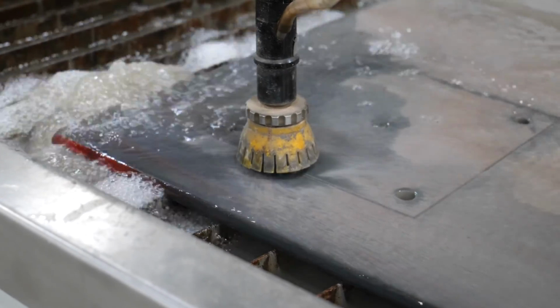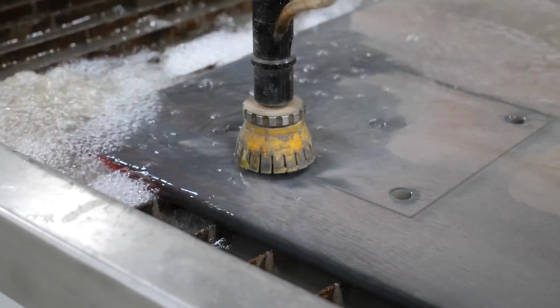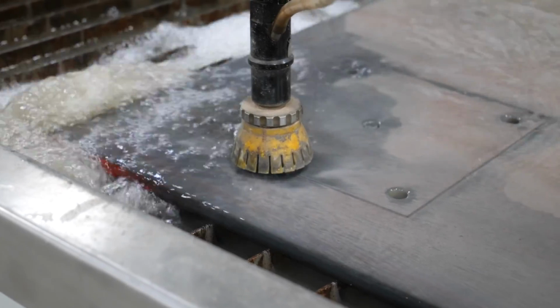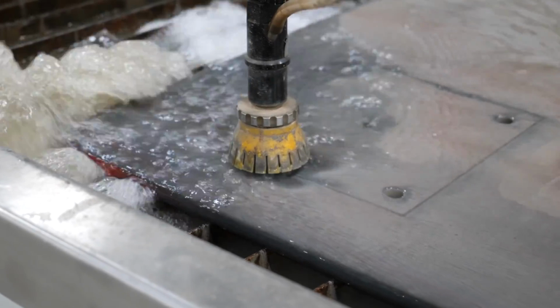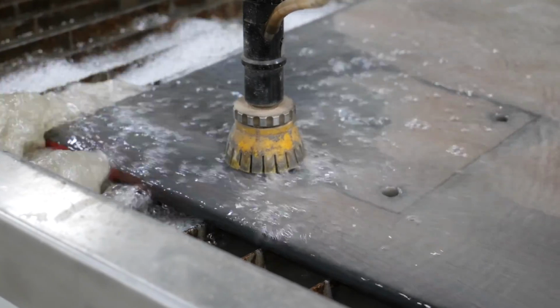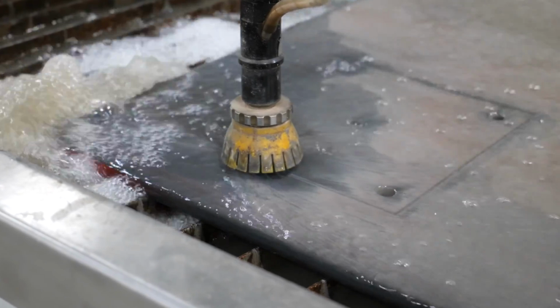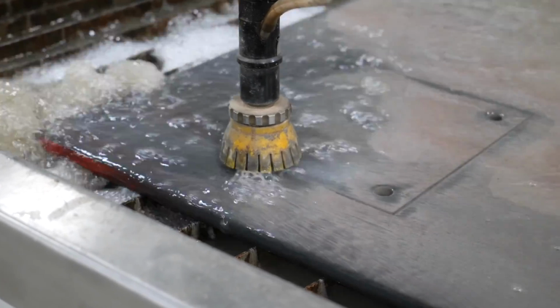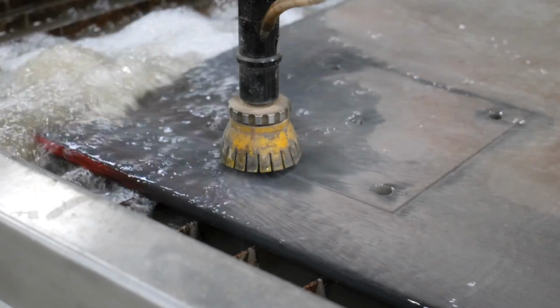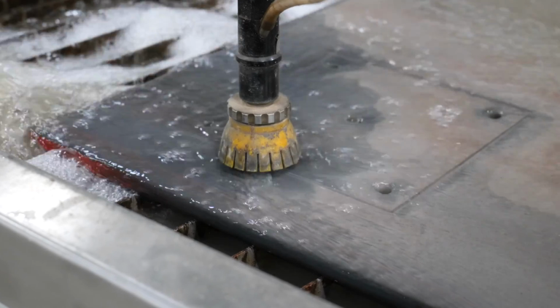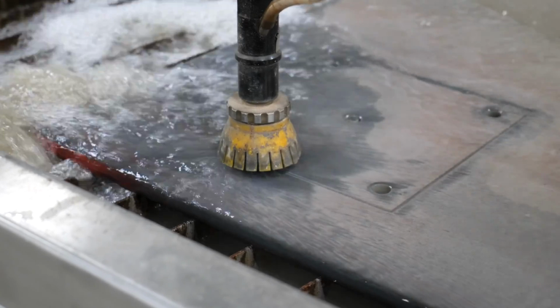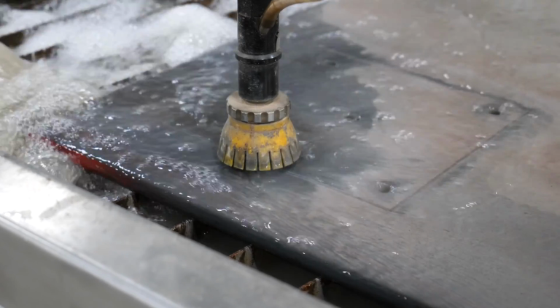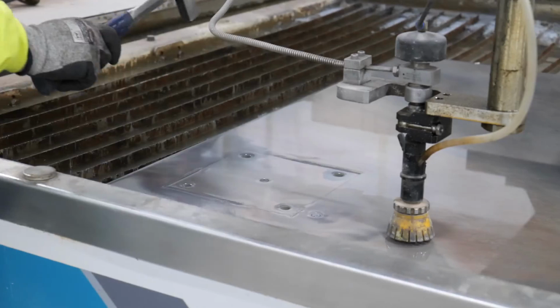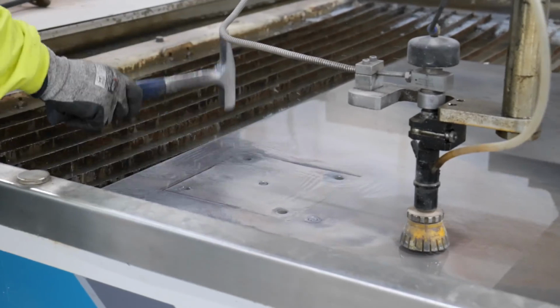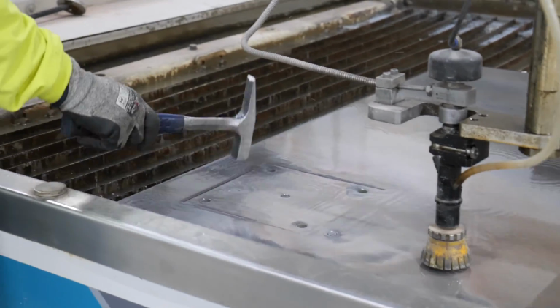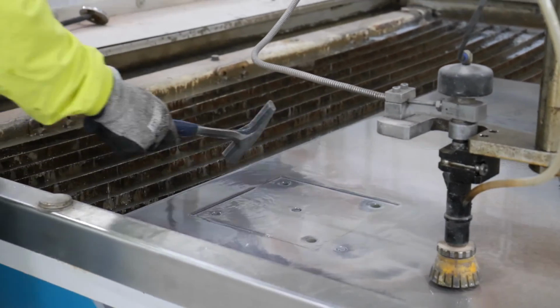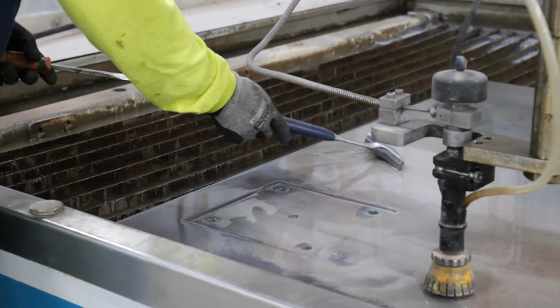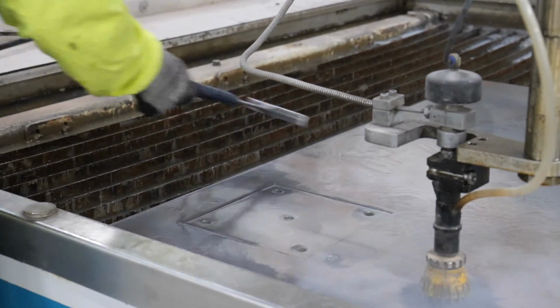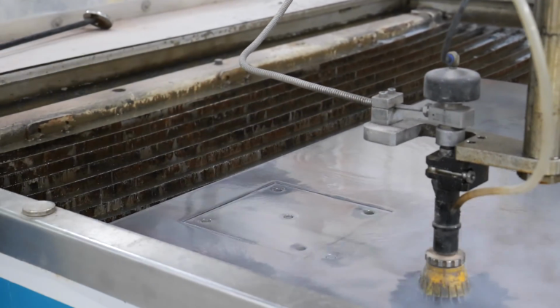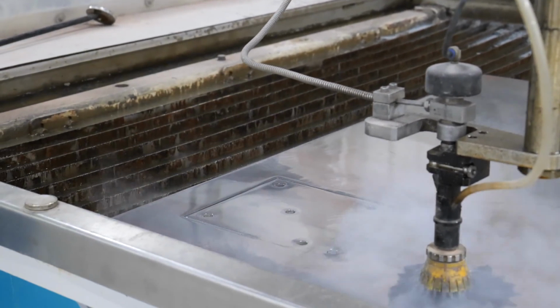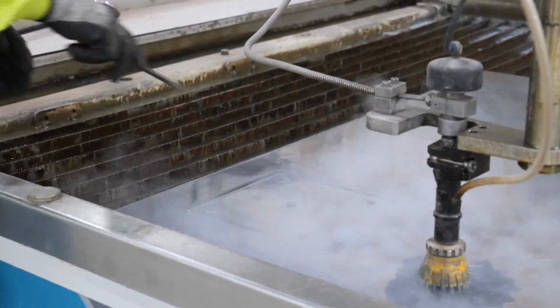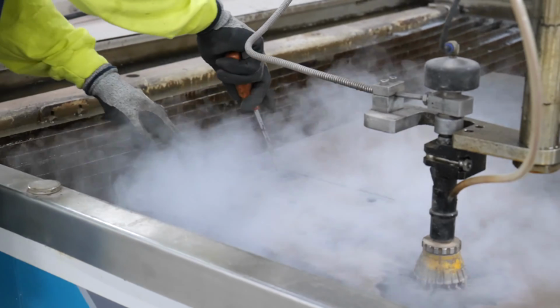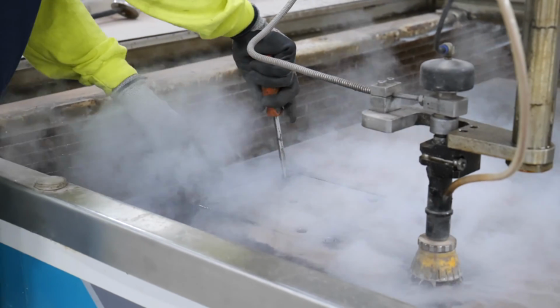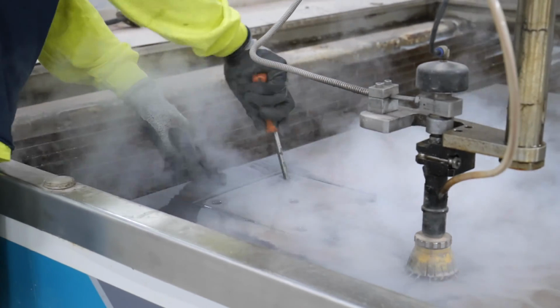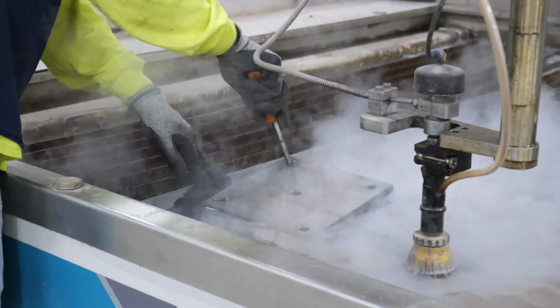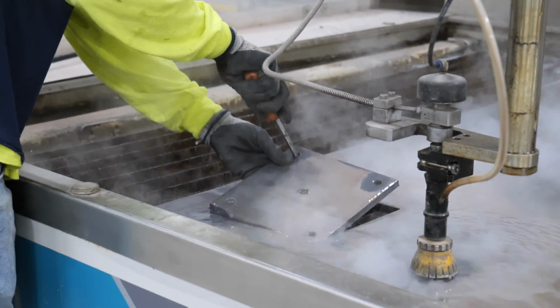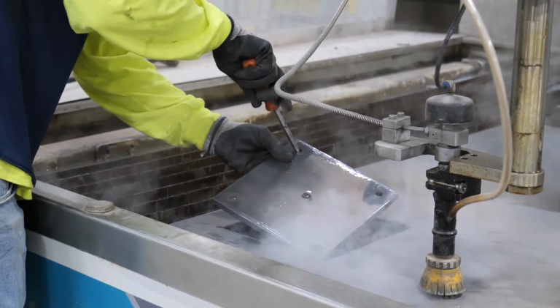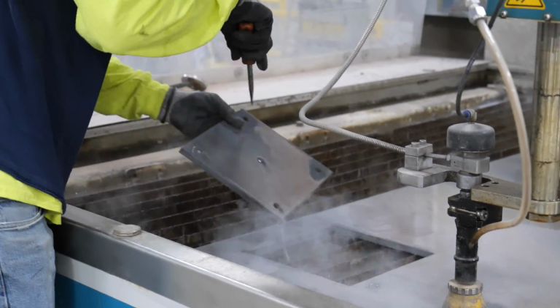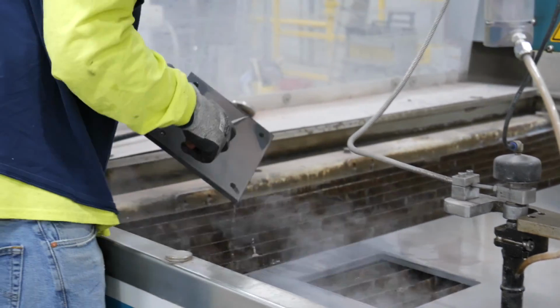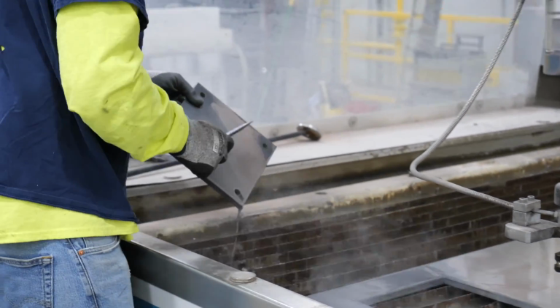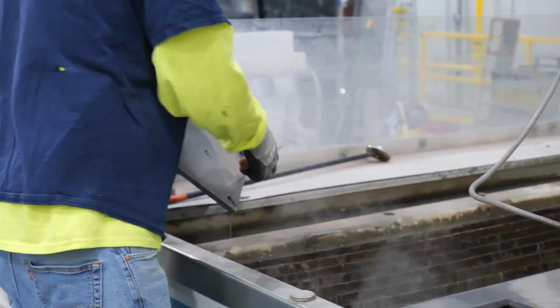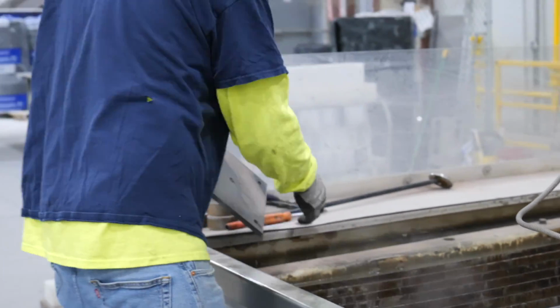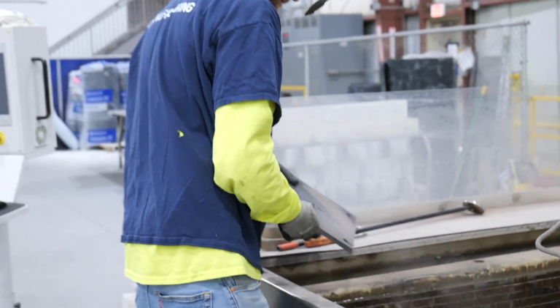Most importantly, safety takes center stage. The Flow Mach 100 is engineered to eliminate high temperatures and harmful chemicals from its operation, ensuring a secure and risk-free working environment.